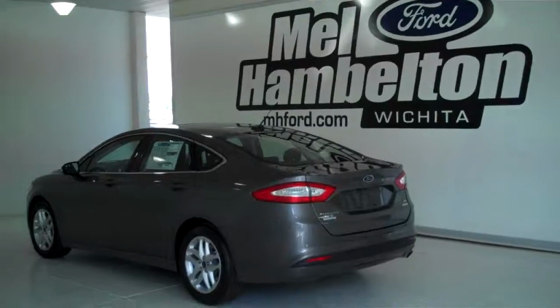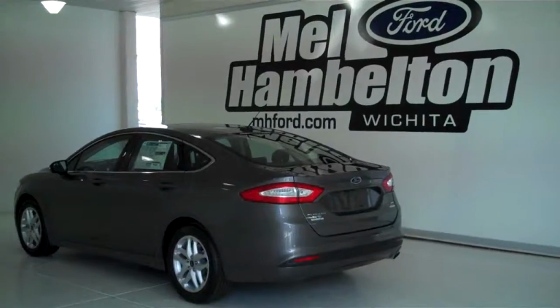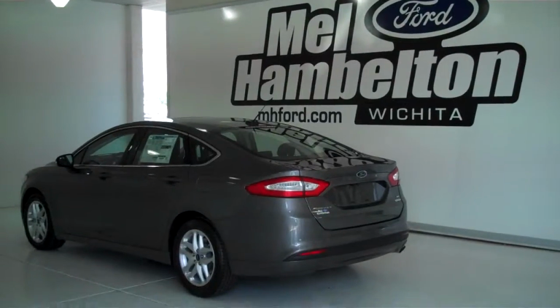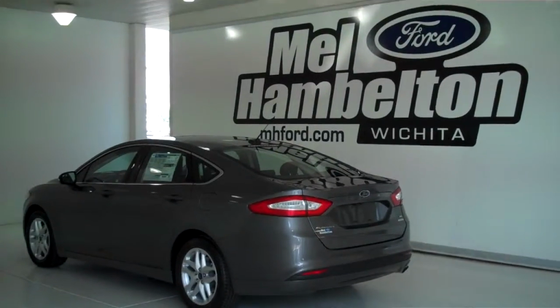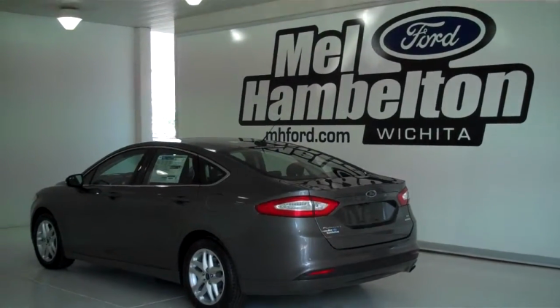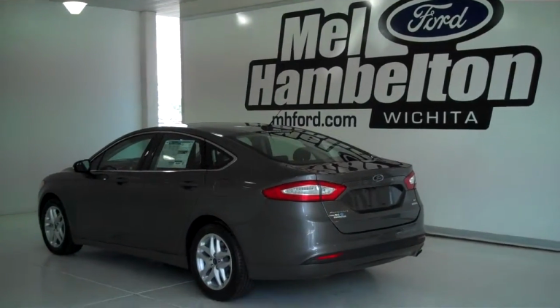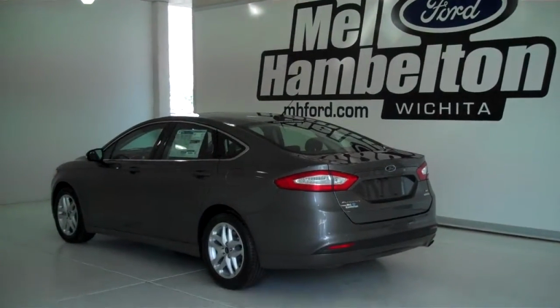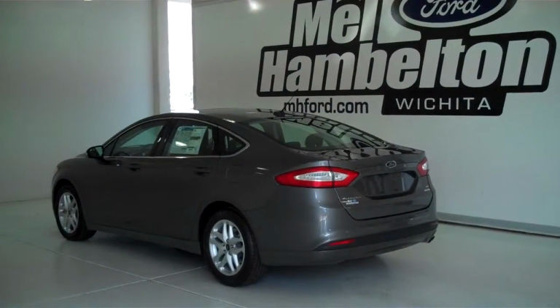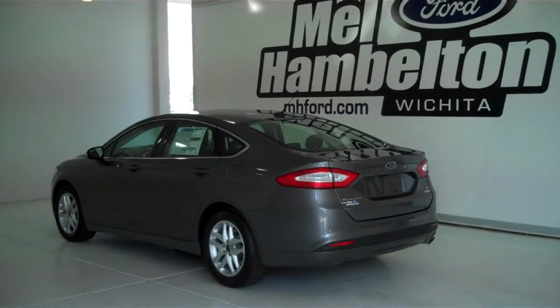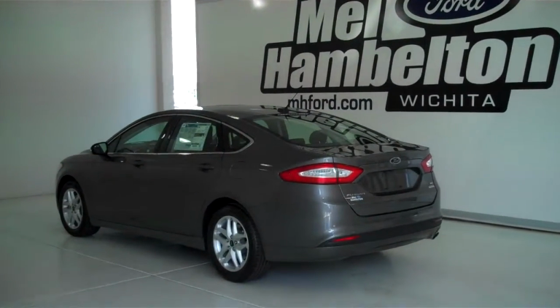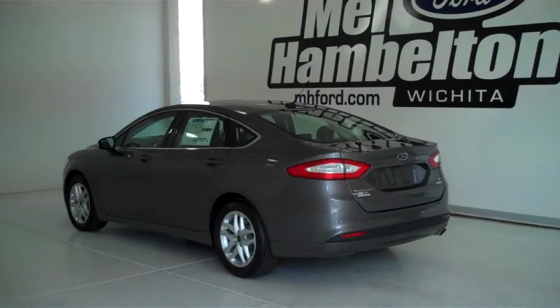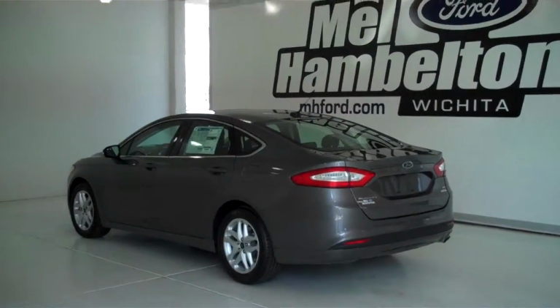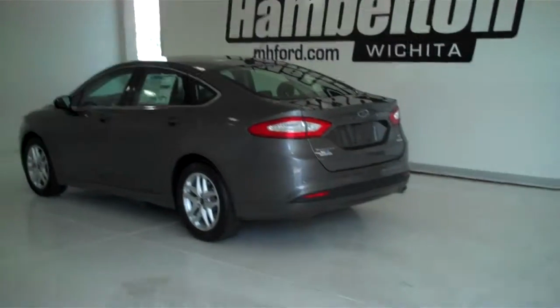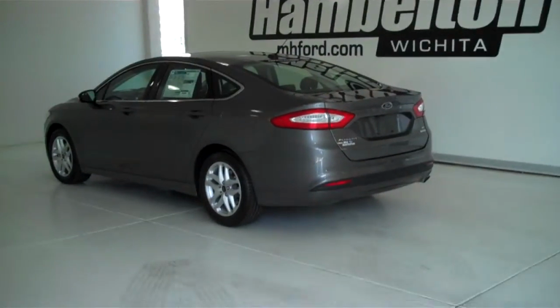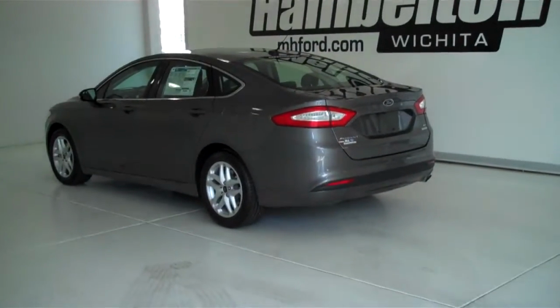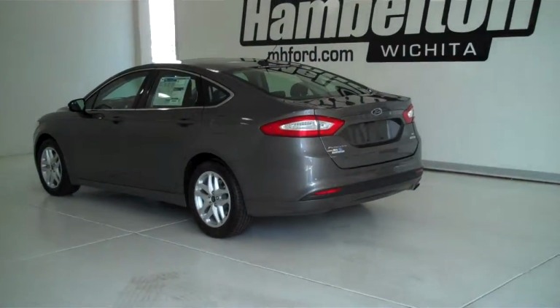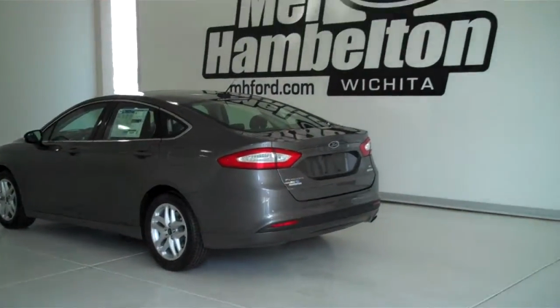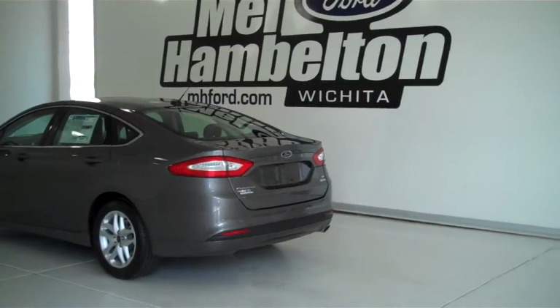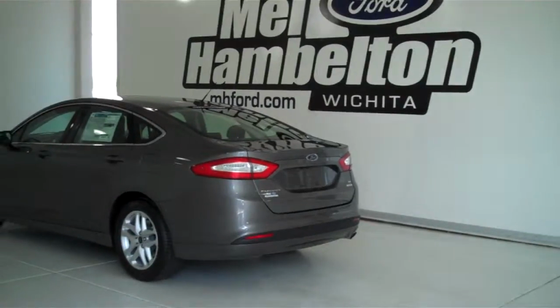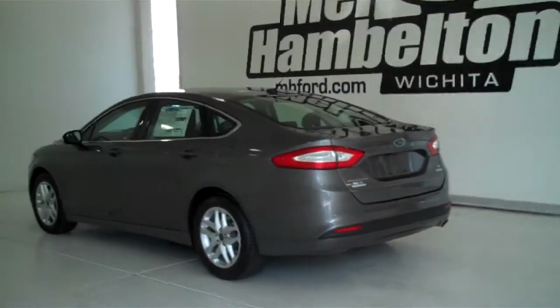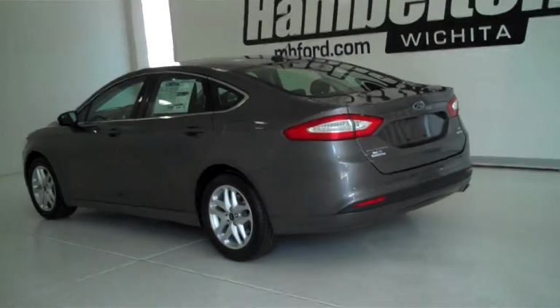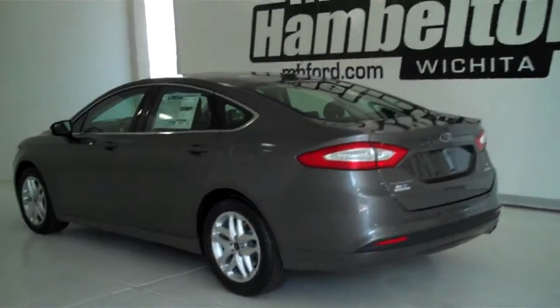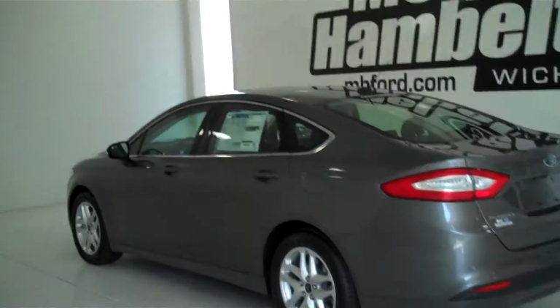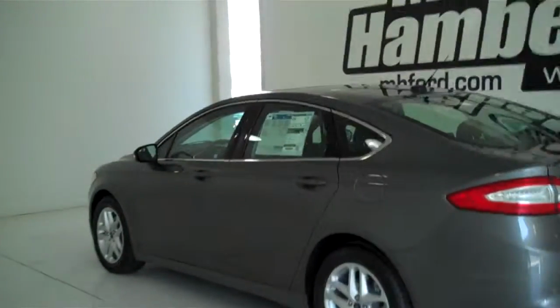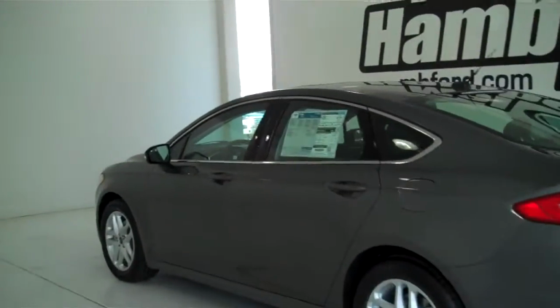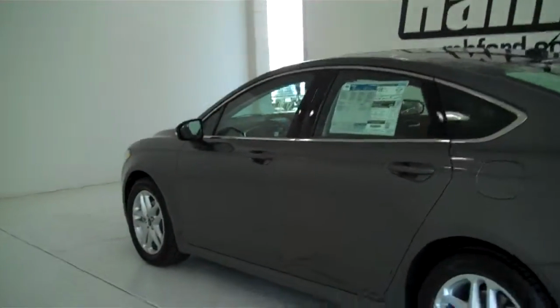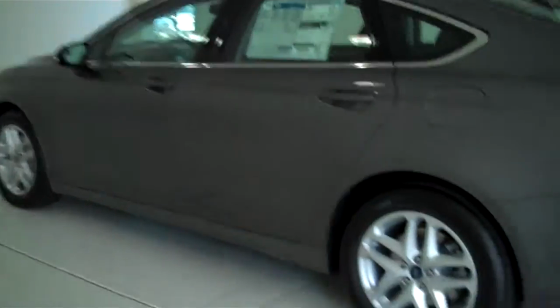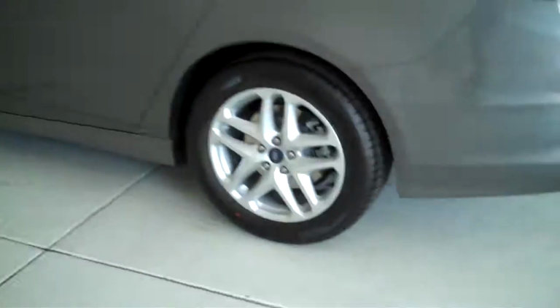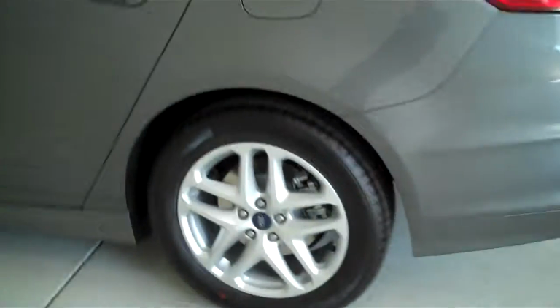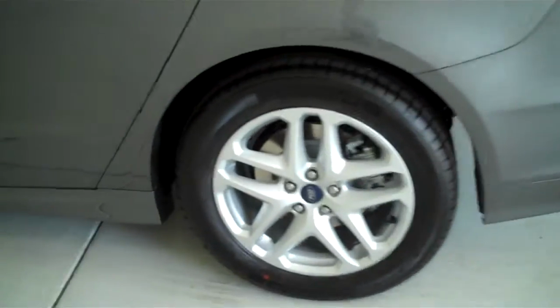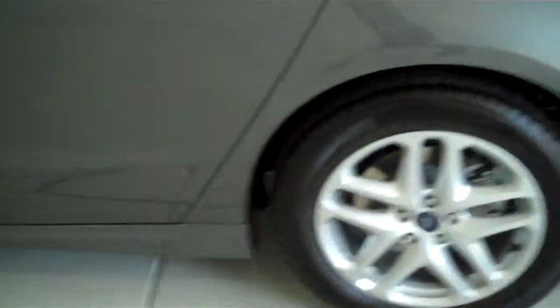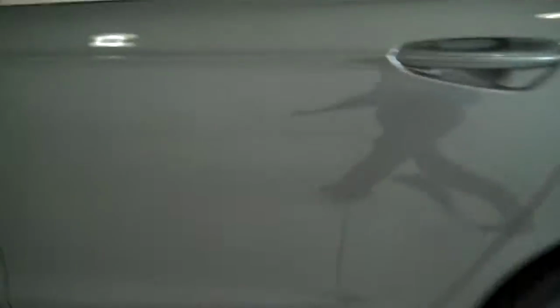133-199 is a brand new 2013 Ford Fusion SE. It is sterling gray metallic in color, has the factory alloy wheels.